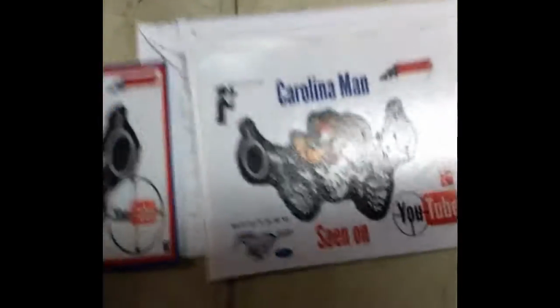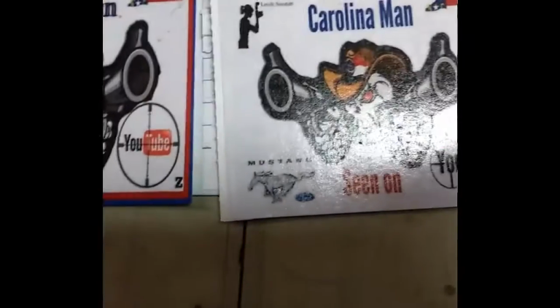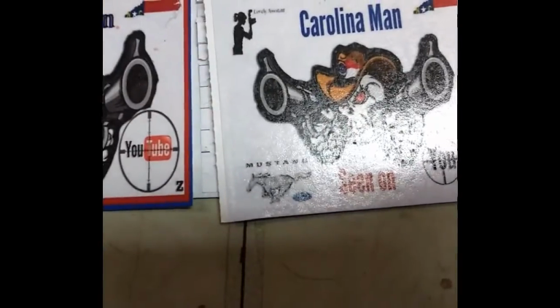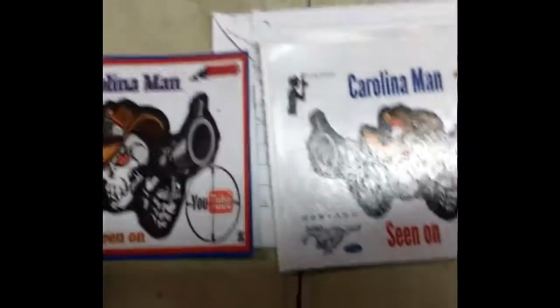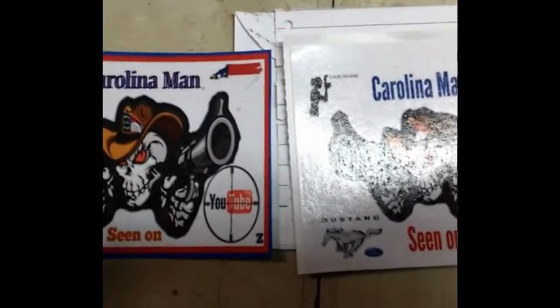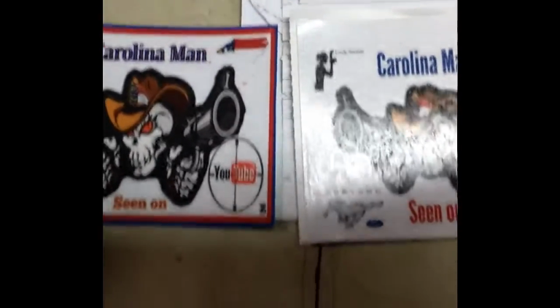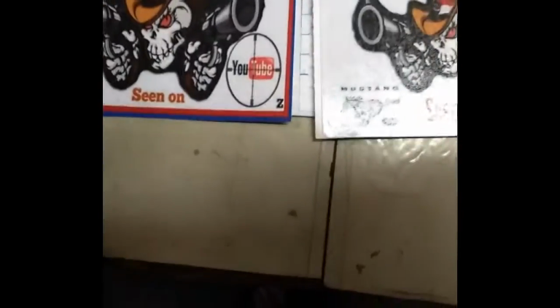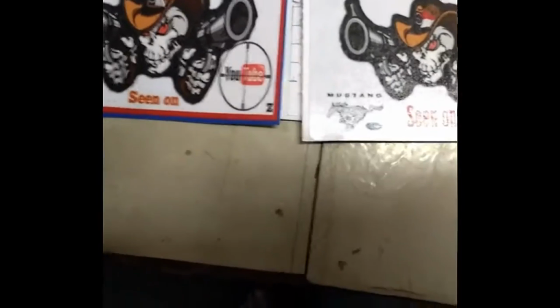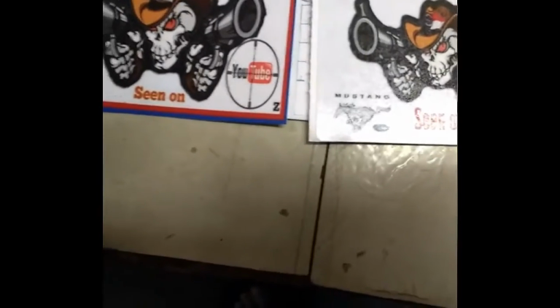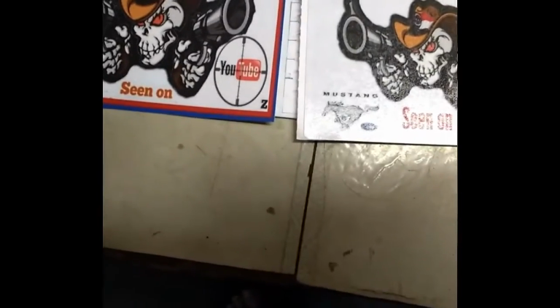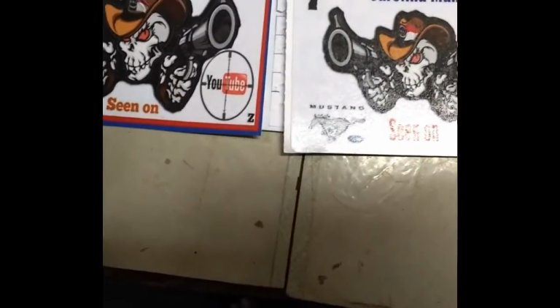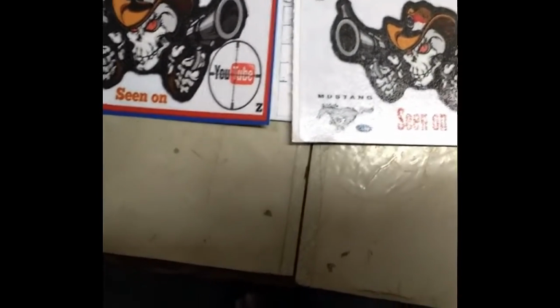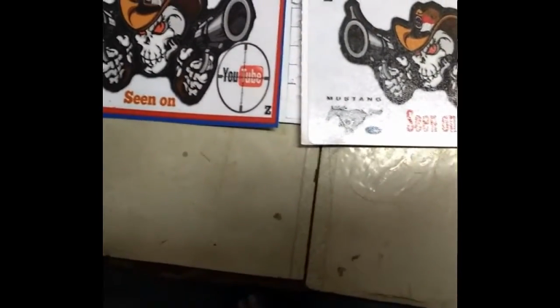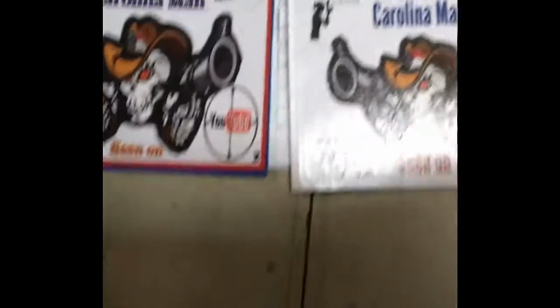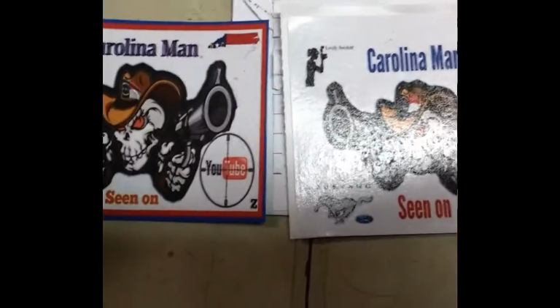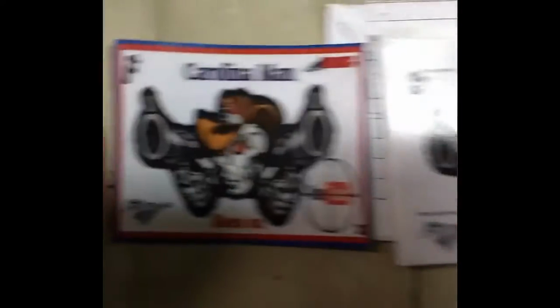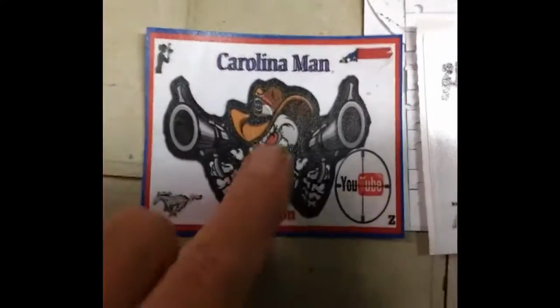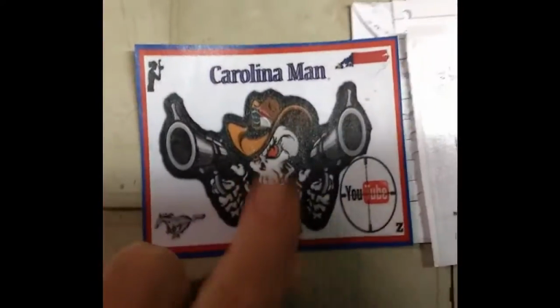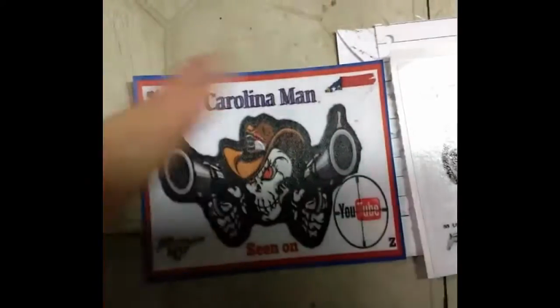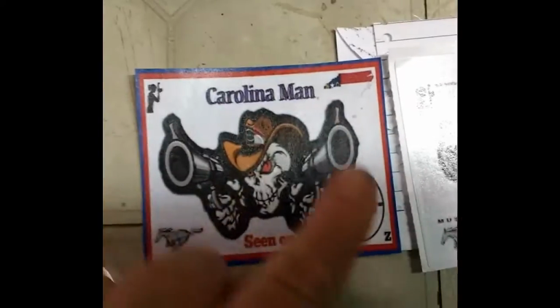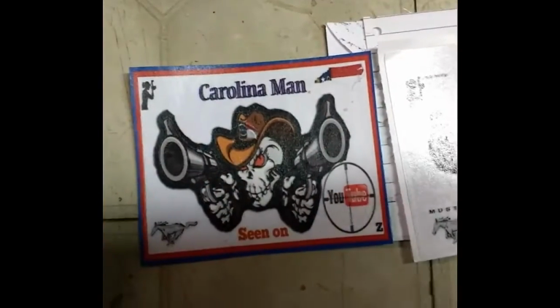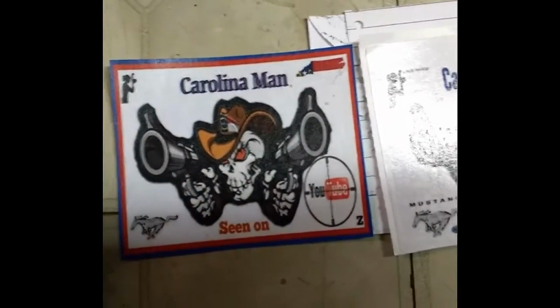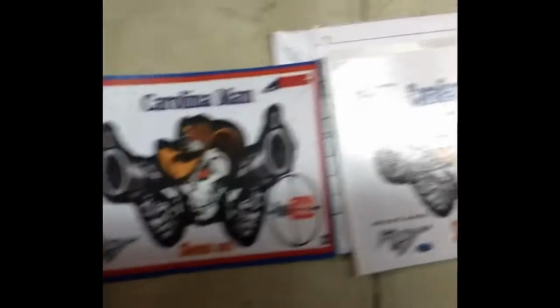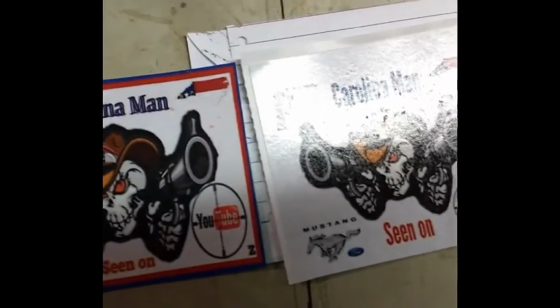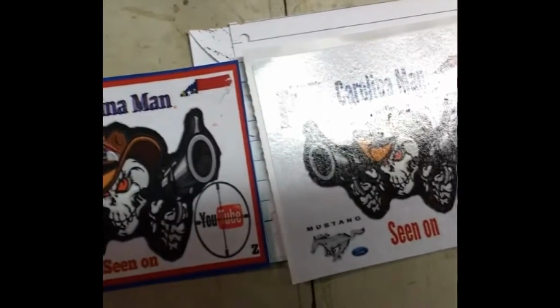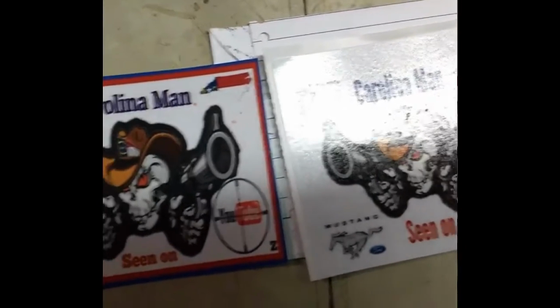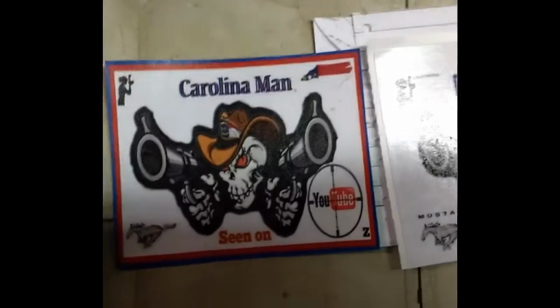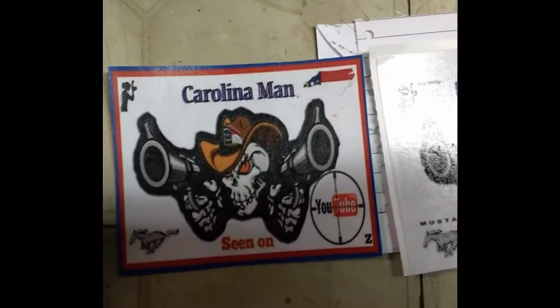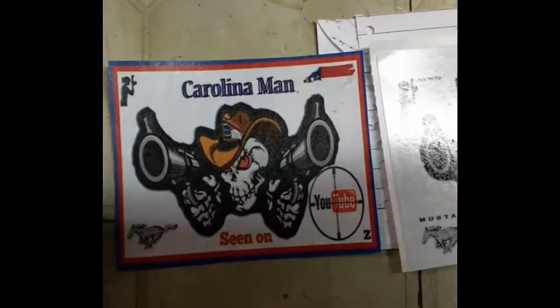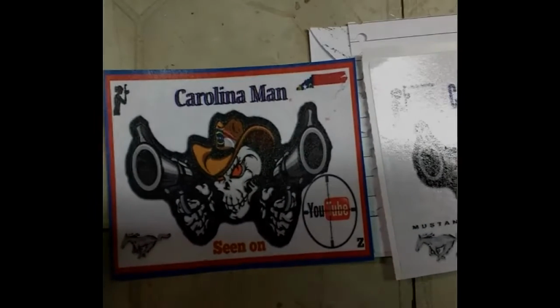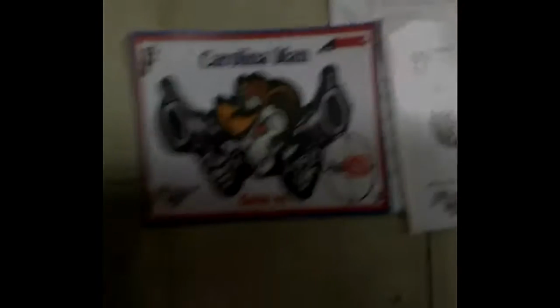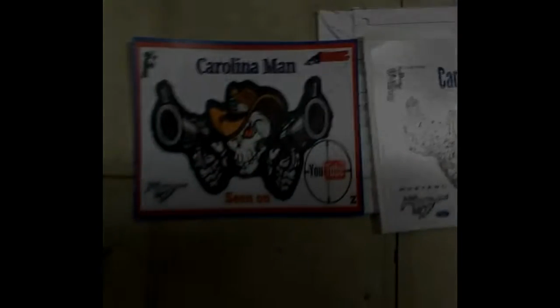I'm relatively new to his channel but I like what I see enough to go back and check out some of his older videos, I just haven't gotten very far yet. Anyway, he'll be going up on the board — I'm just not sure which sticker I want to use. I think I'll do this one because the red will make it stand out a little bit more.